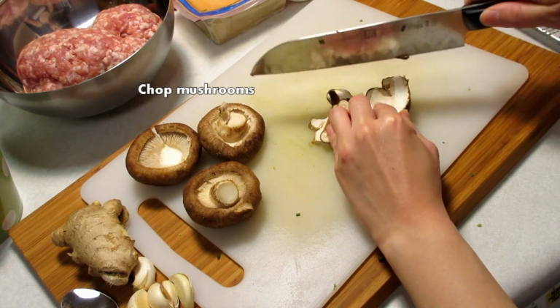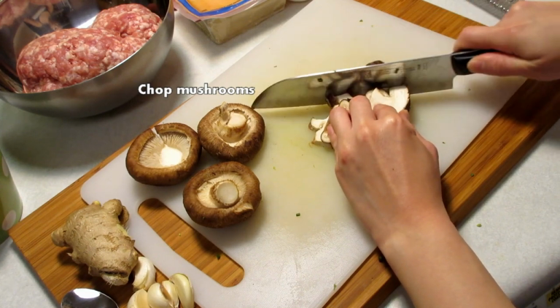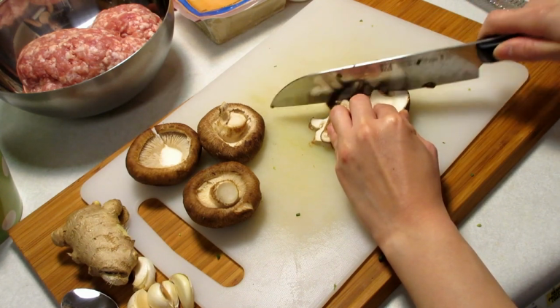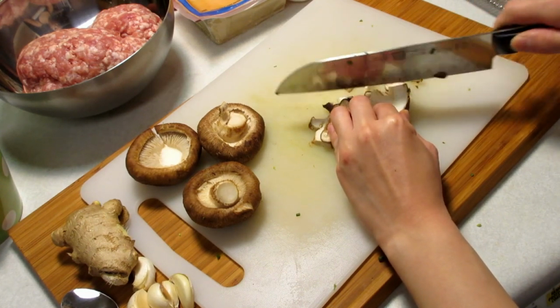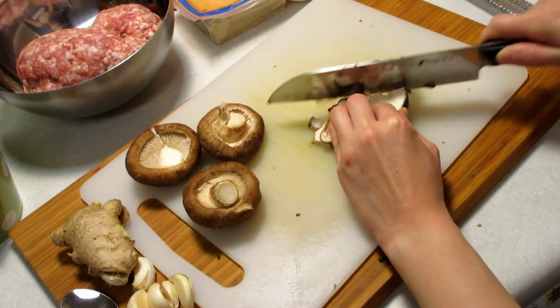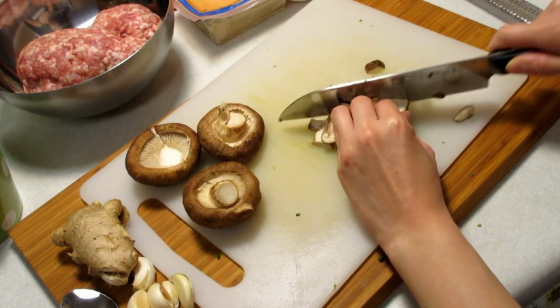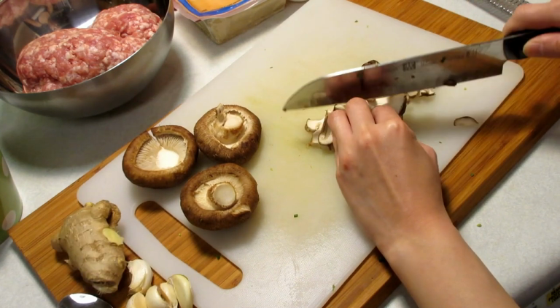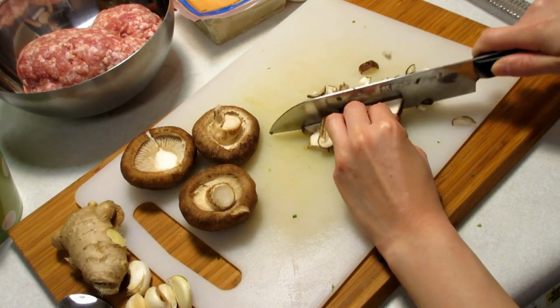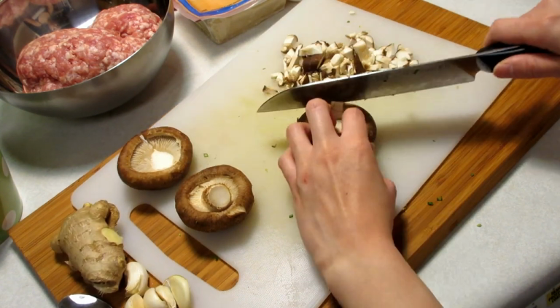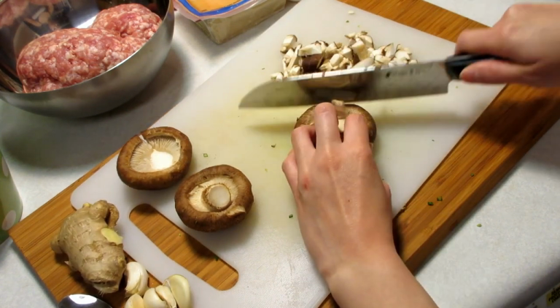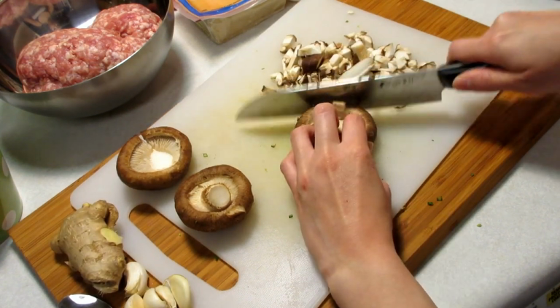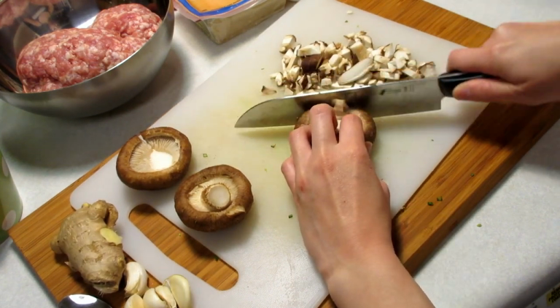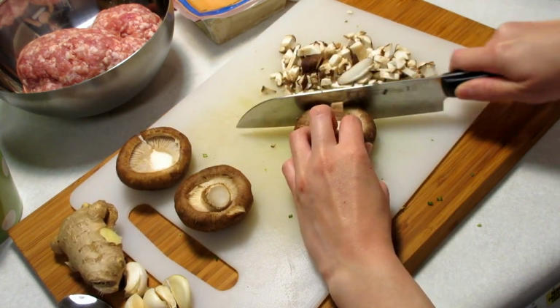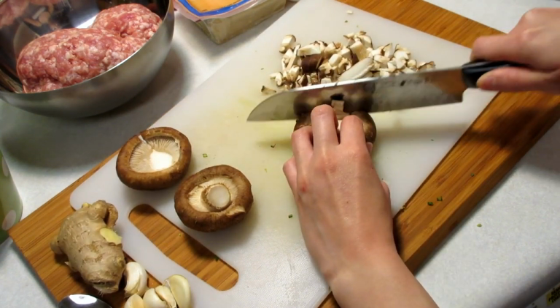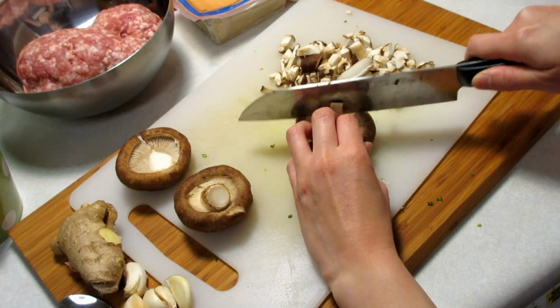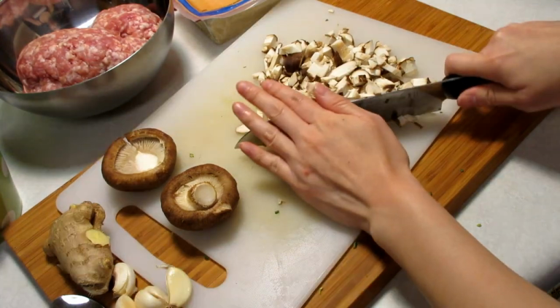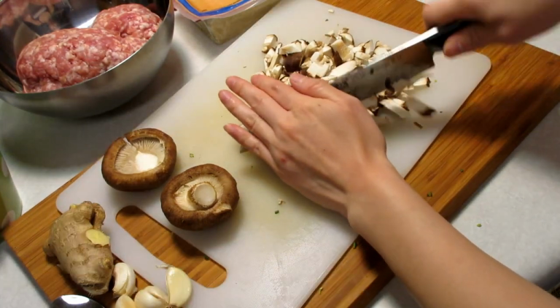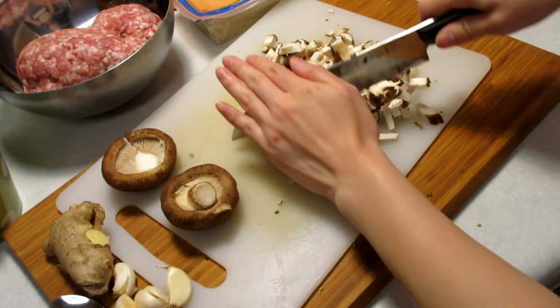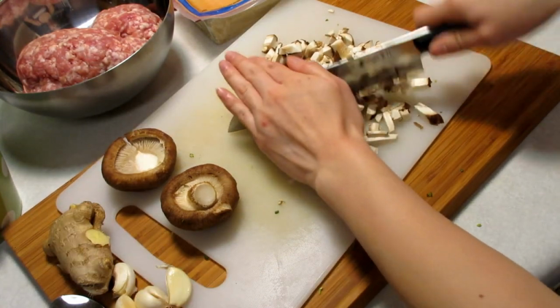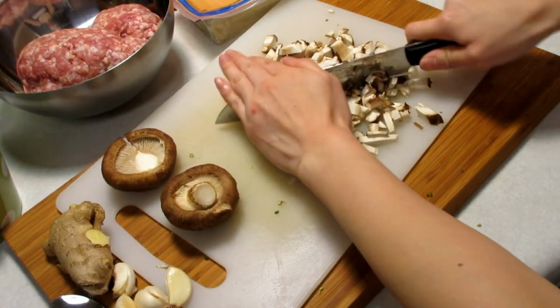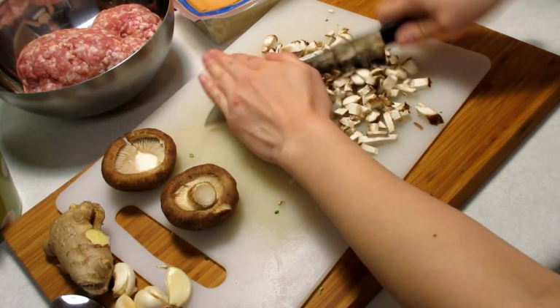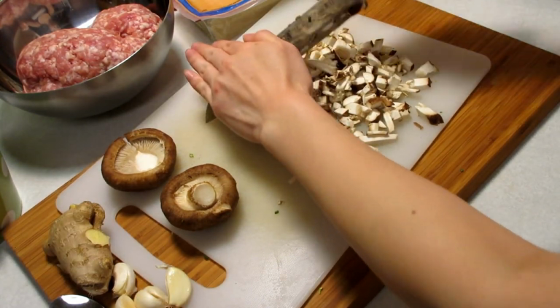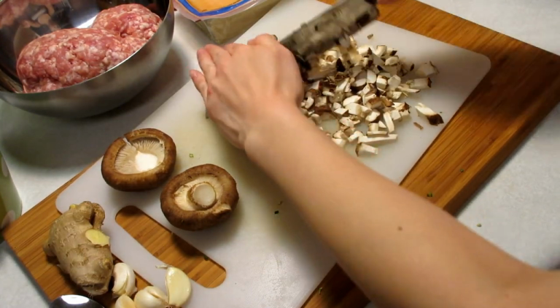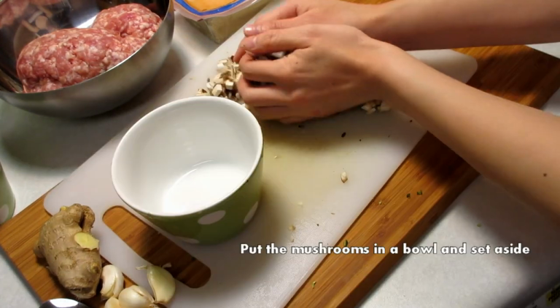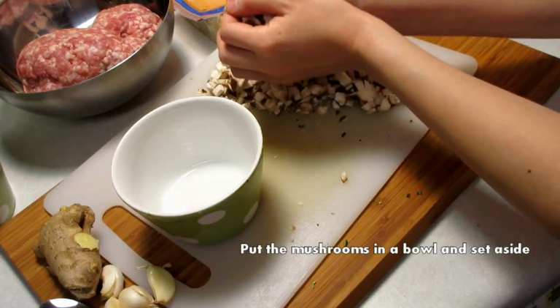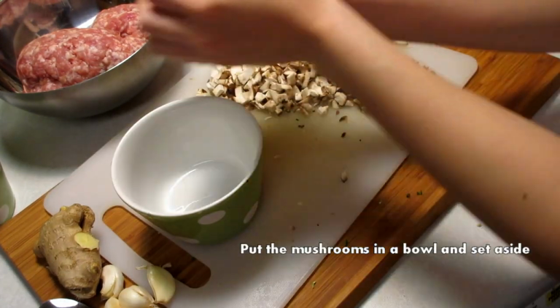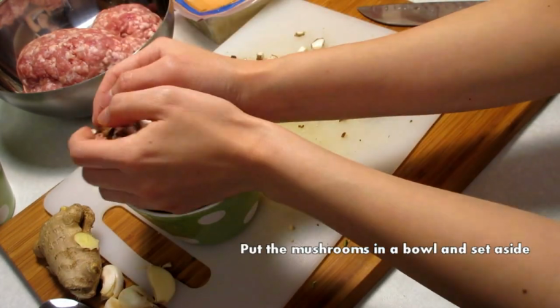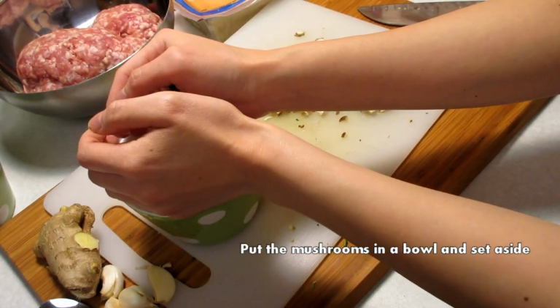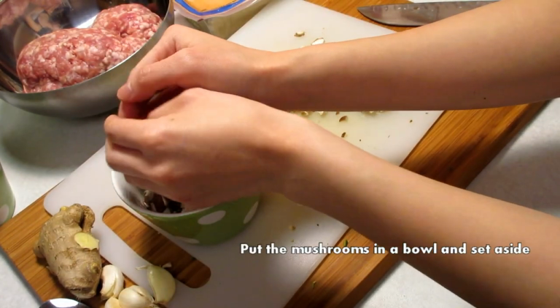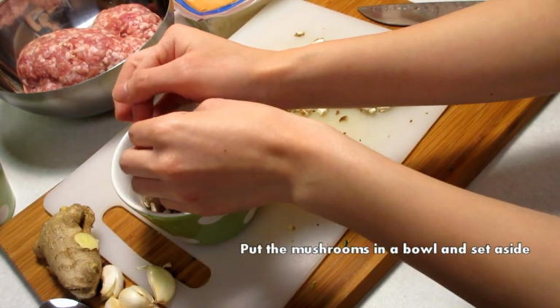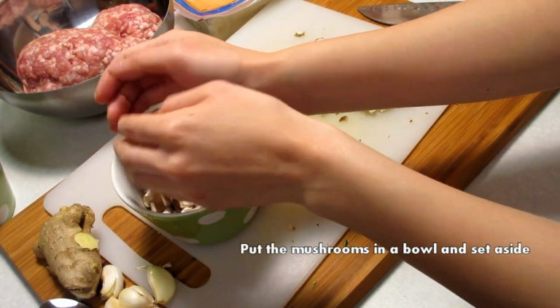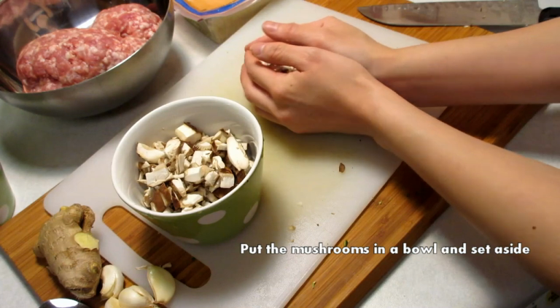Slice and dice the shiitake mushrooms. When you're finished, scoop them up and put them in a bowl.